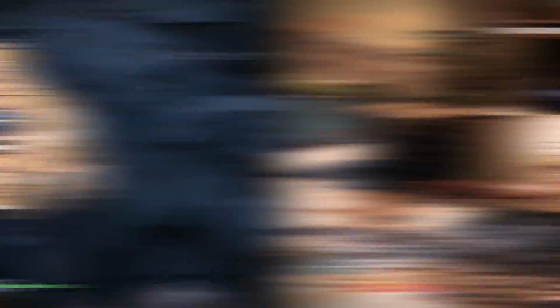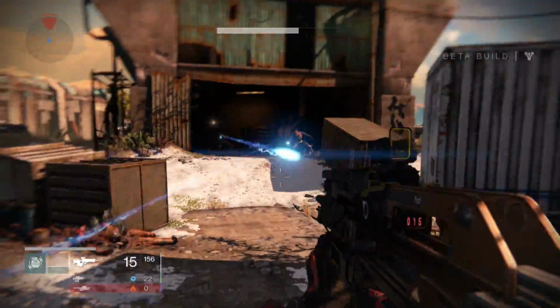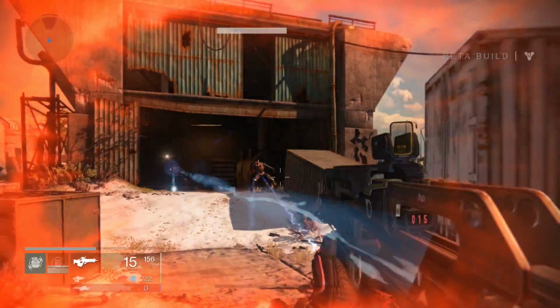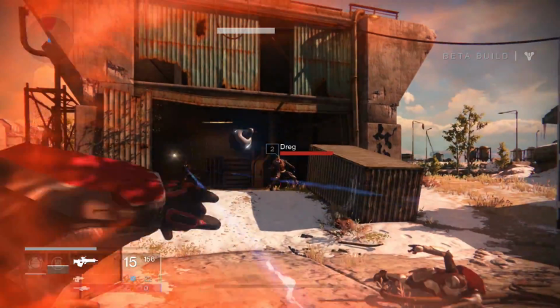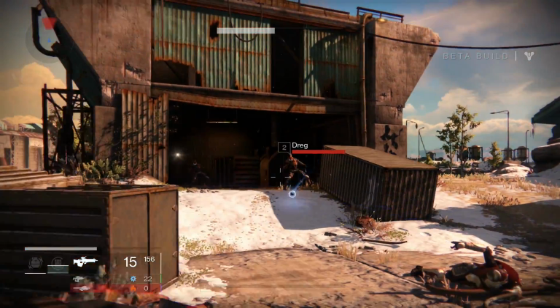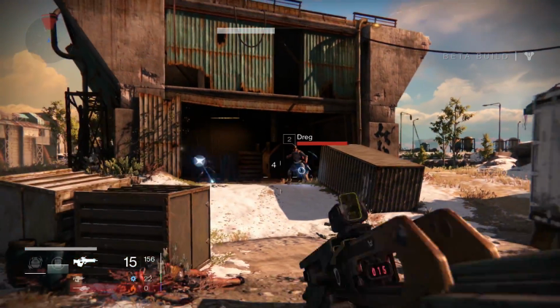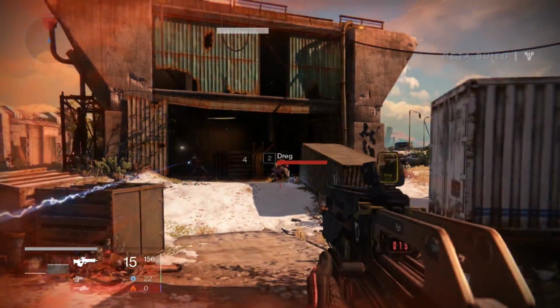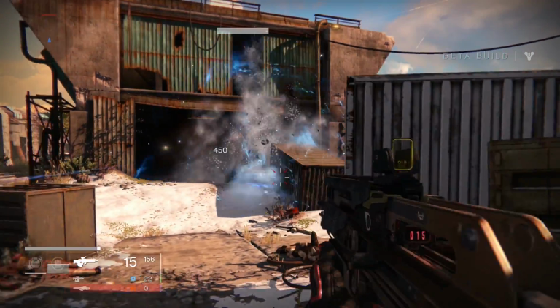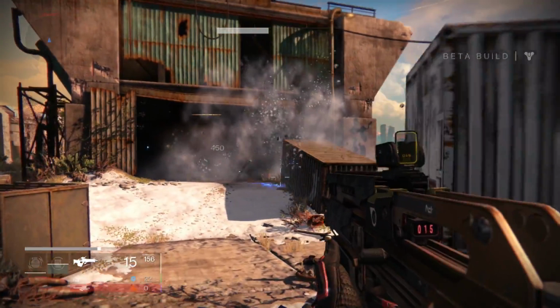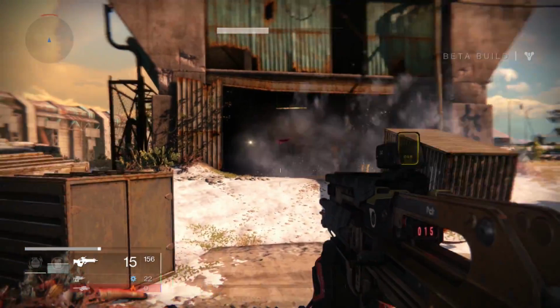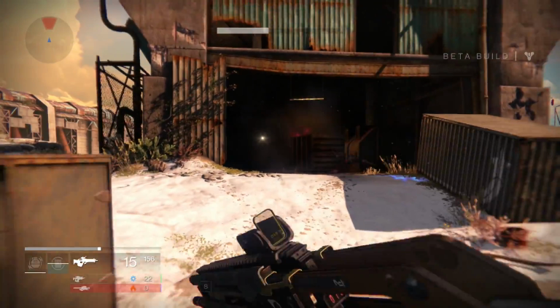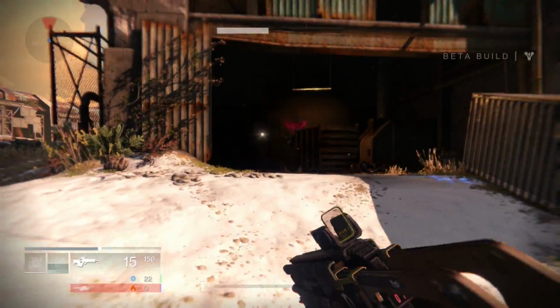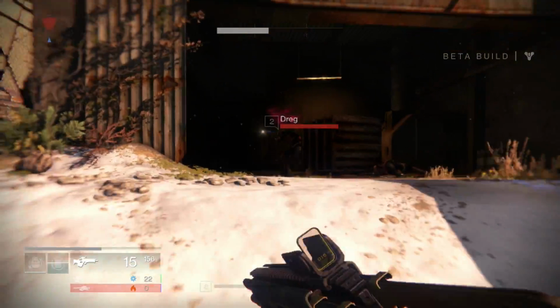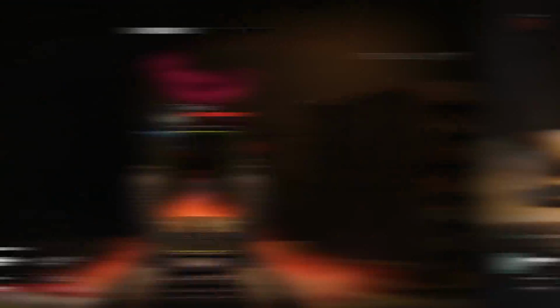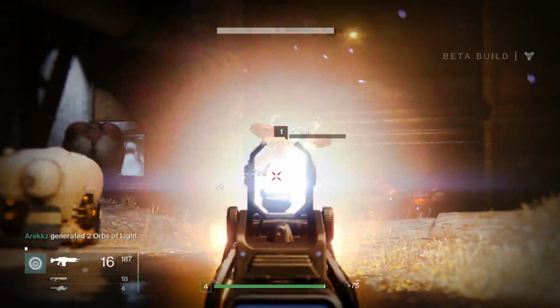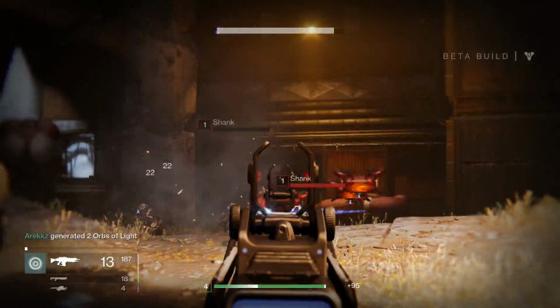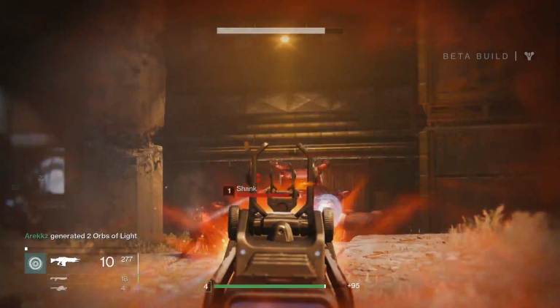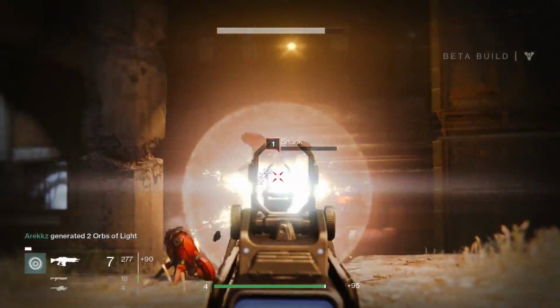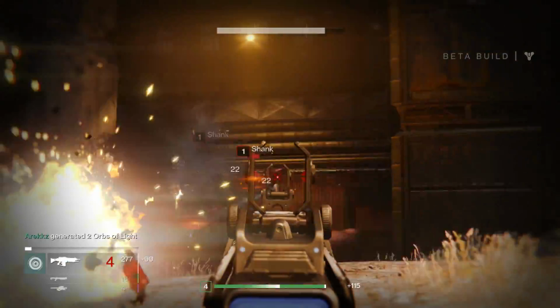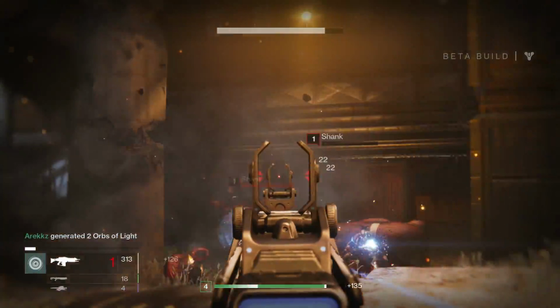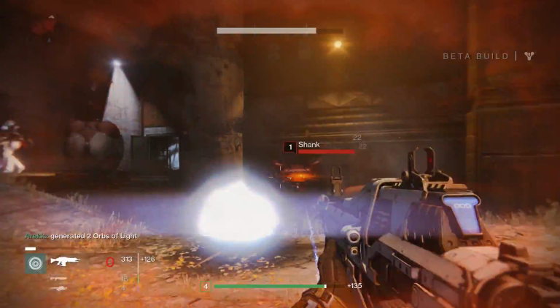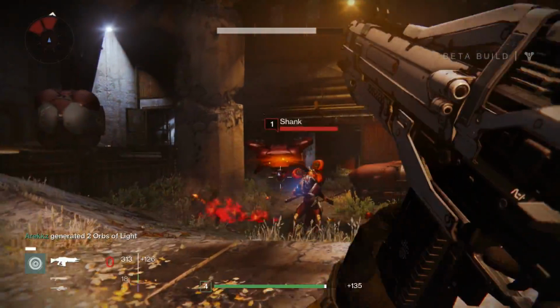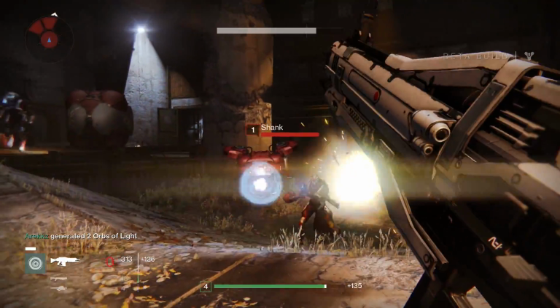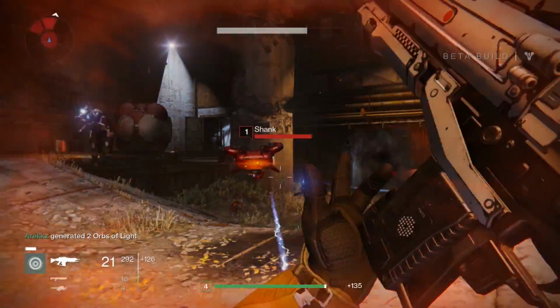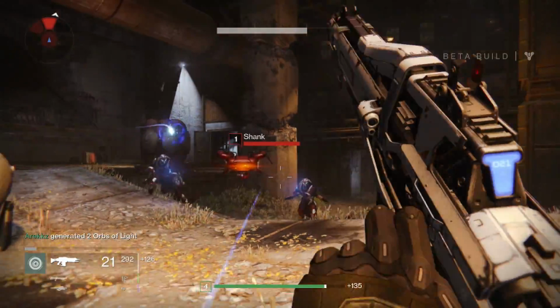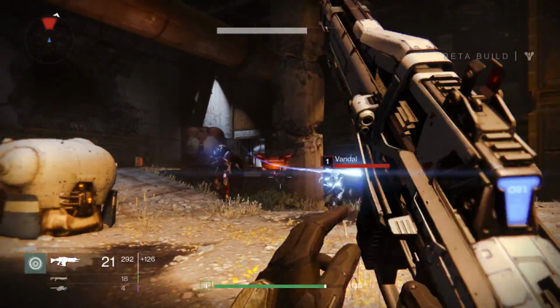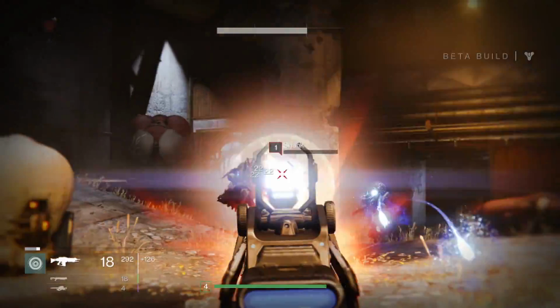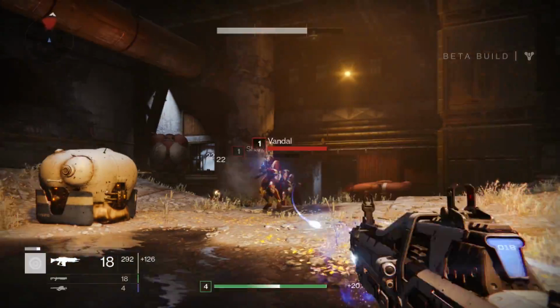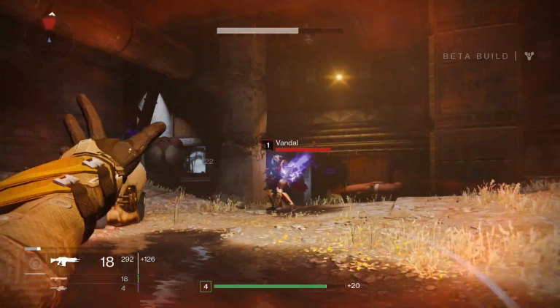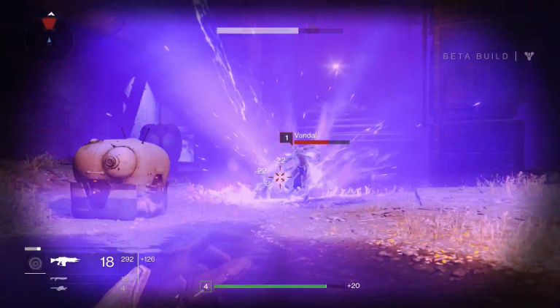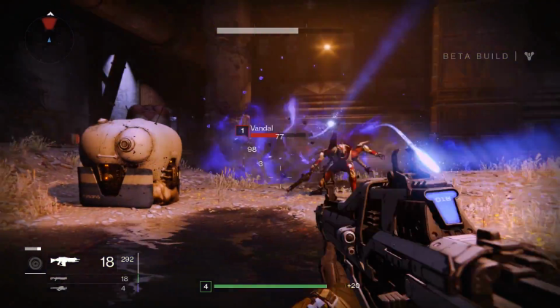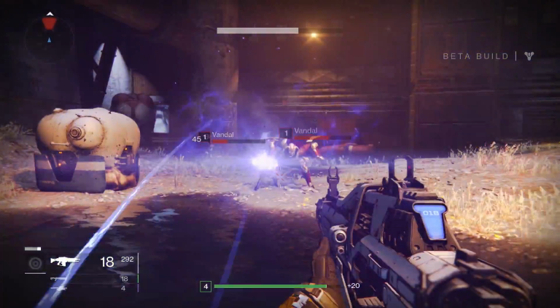The Titan is your heavy armored guy, your tank. They have the best armor stats, moderate recovery and low agility. The Warlock on the other hand is your caster, your space magician — it has low armor and agility but has extremely high recovery, so that helps outweigh how squishy it can be in battle.